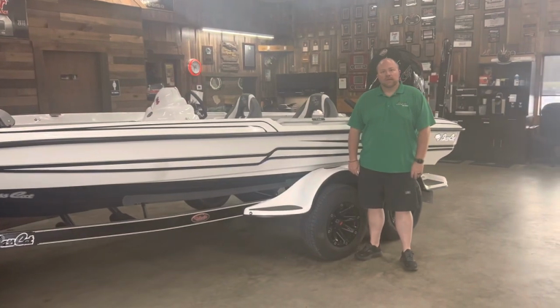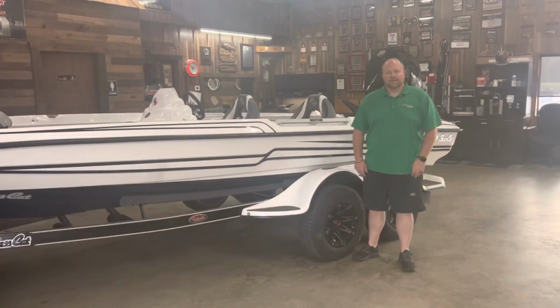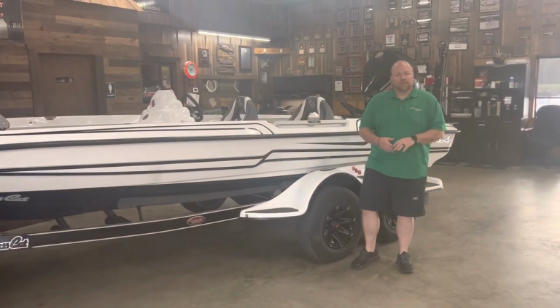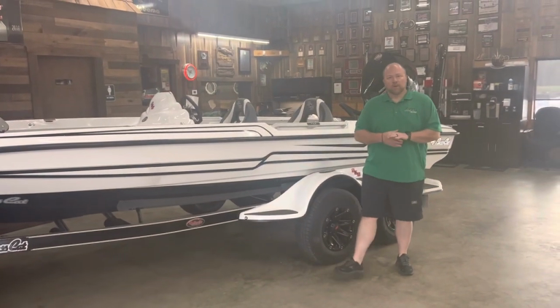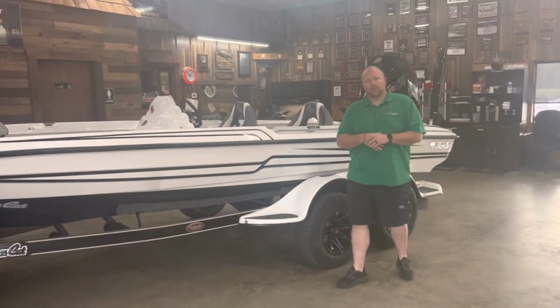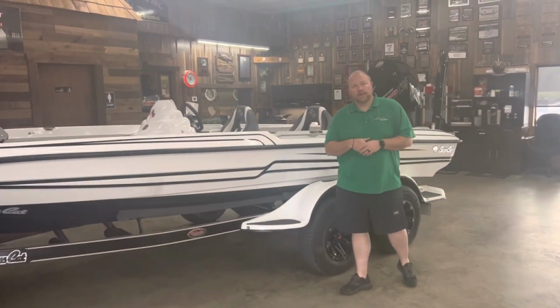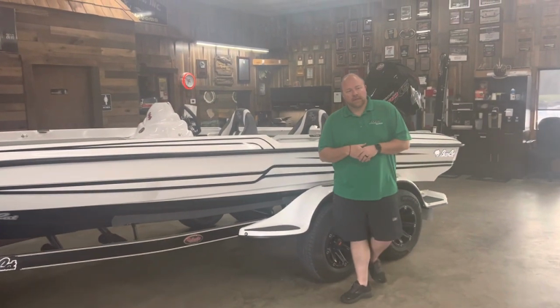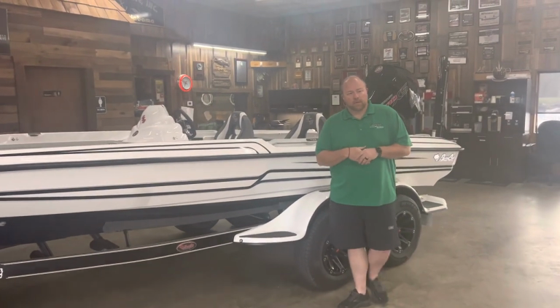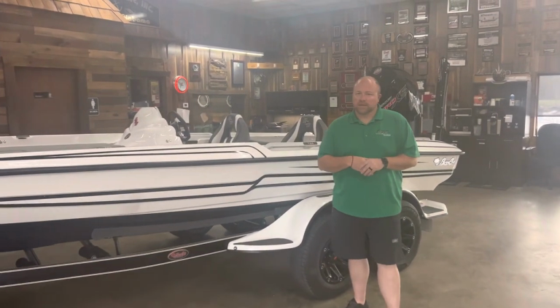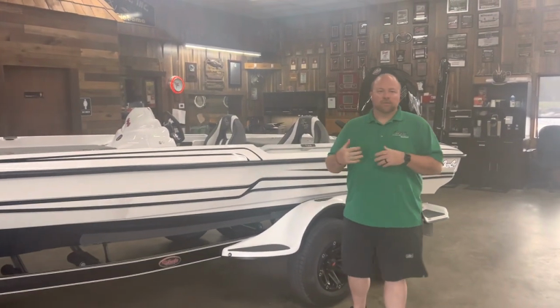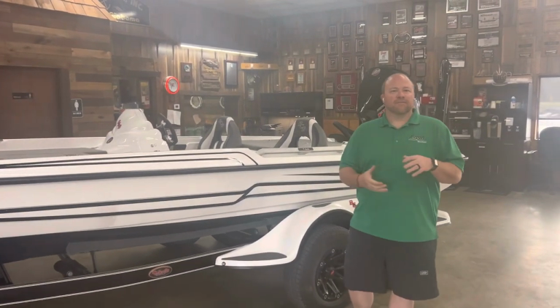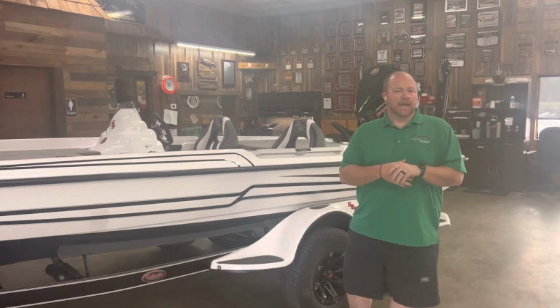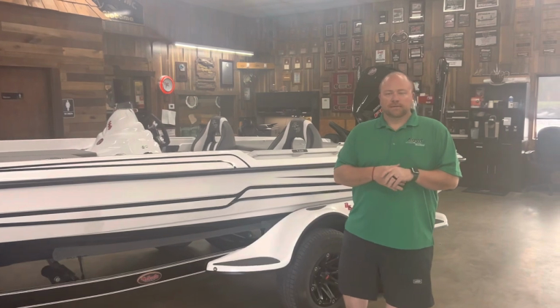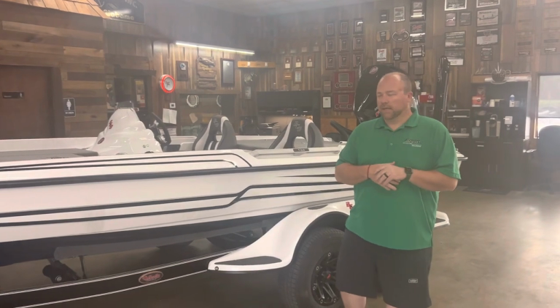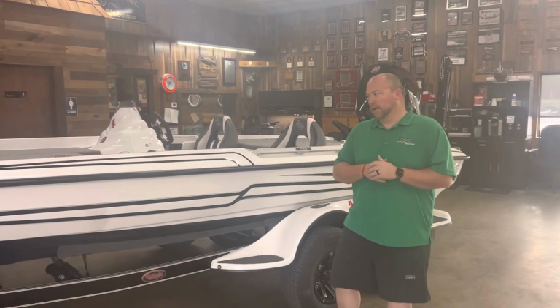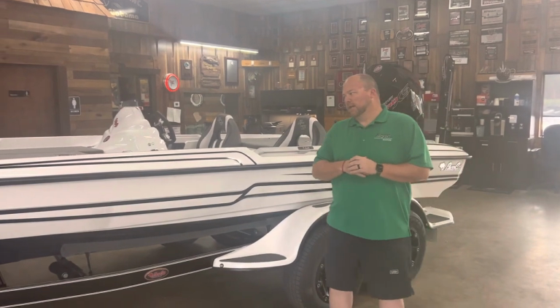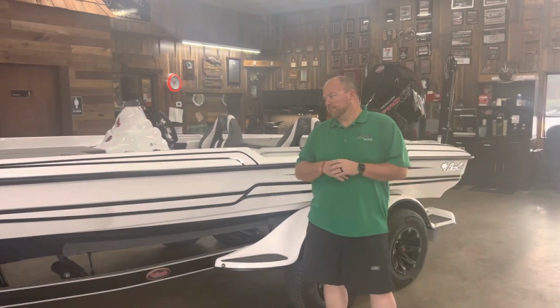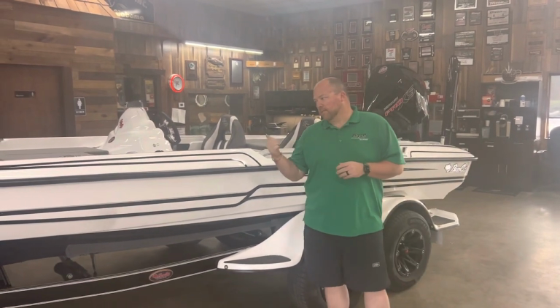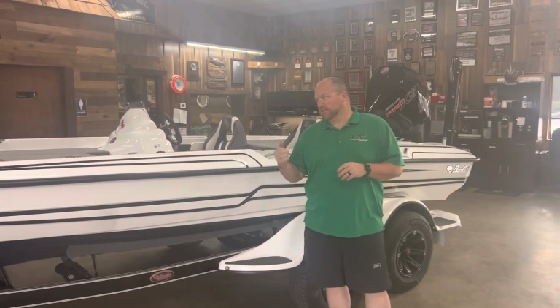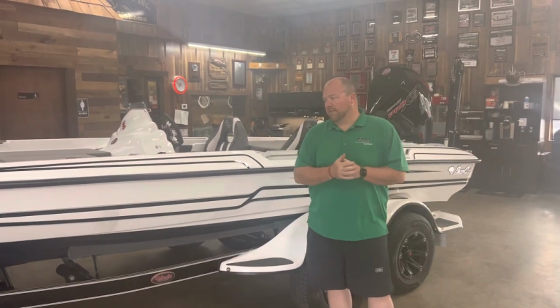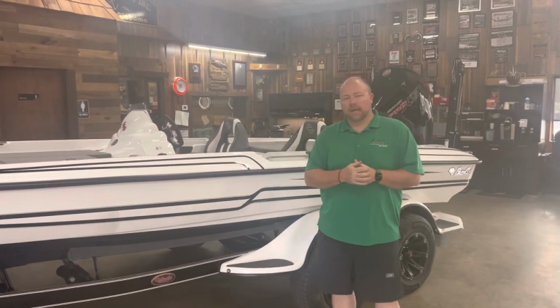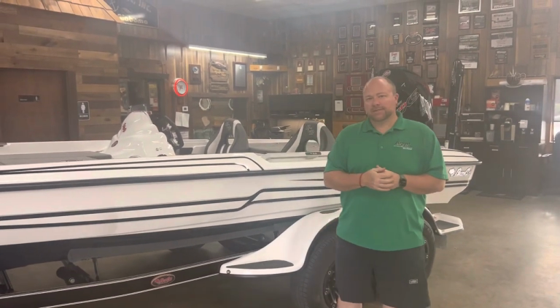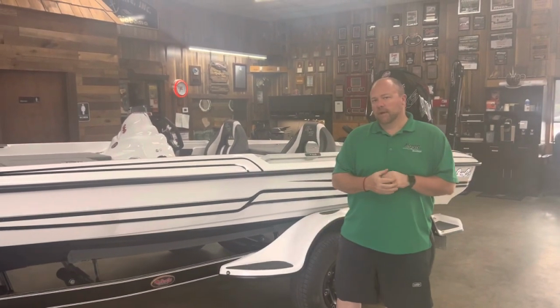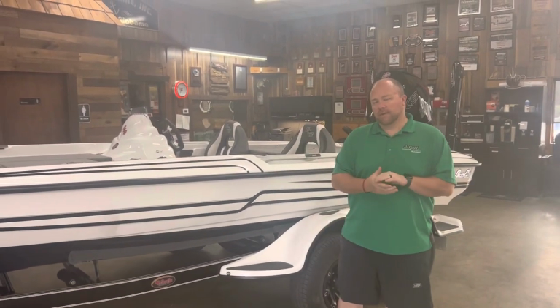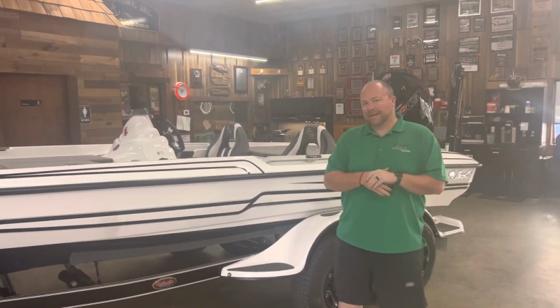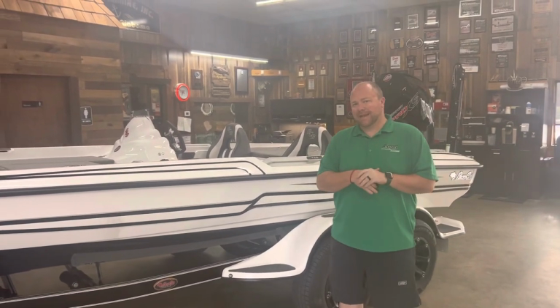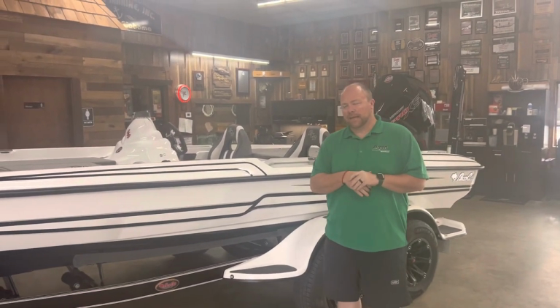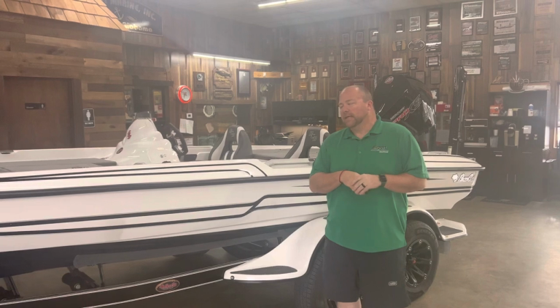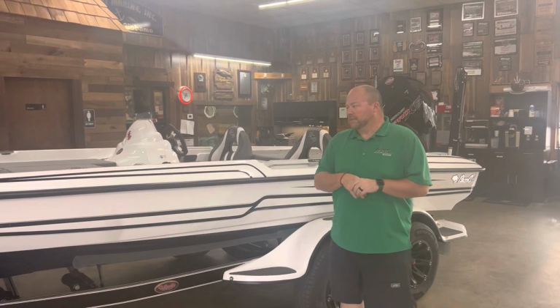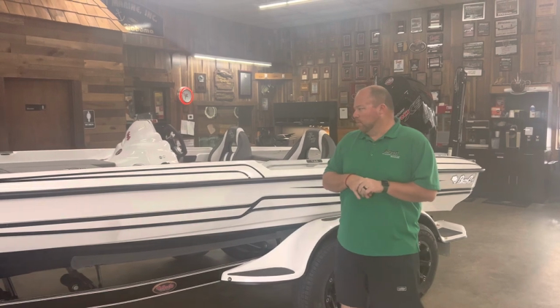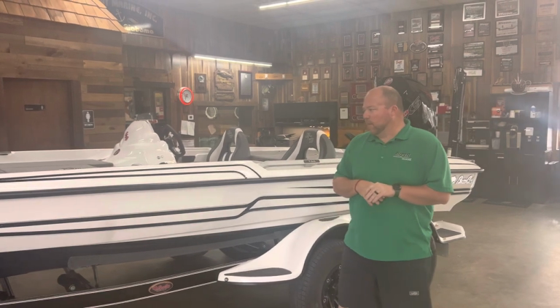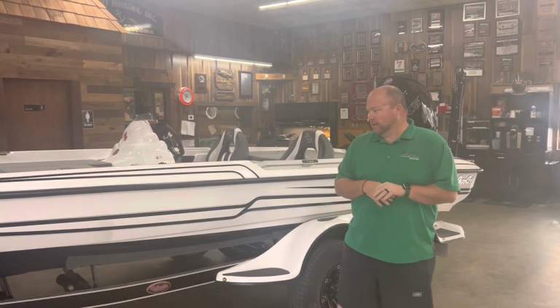Hey folks, Ryan Barker, Airport Marine. We're still getting boats in every day and this particular boat just came in today. We had two boats come in from Baskat today. This is one we've been waiting on.